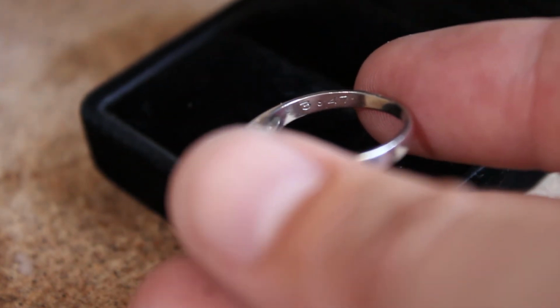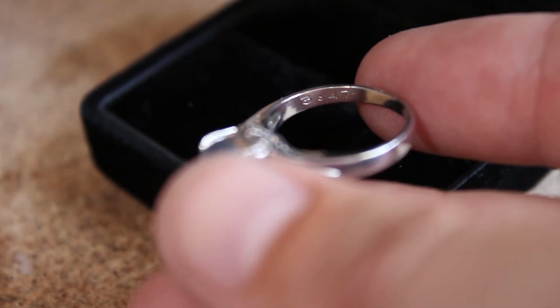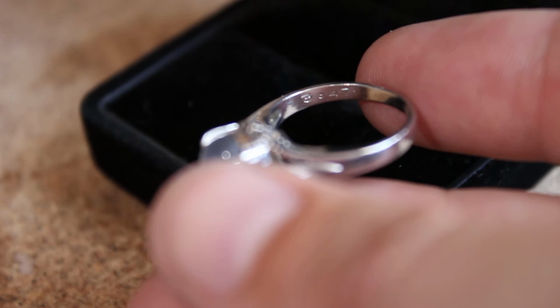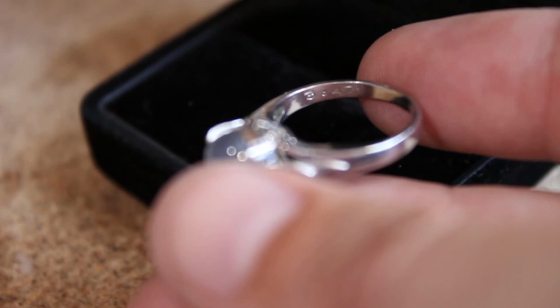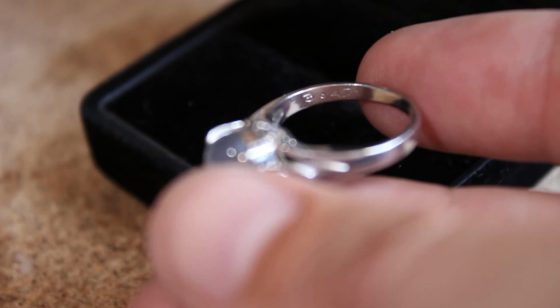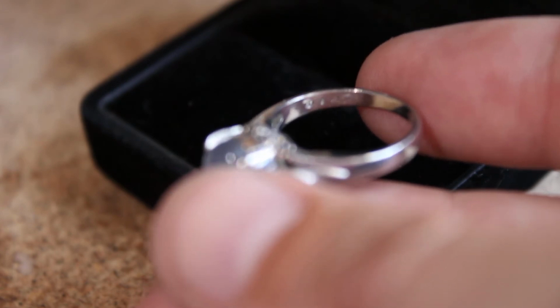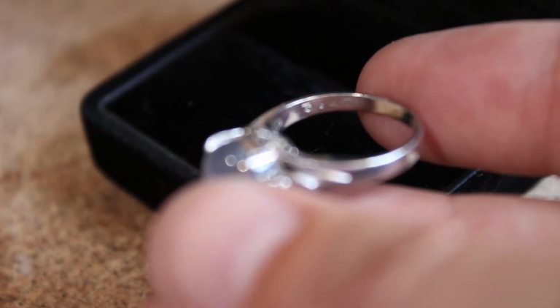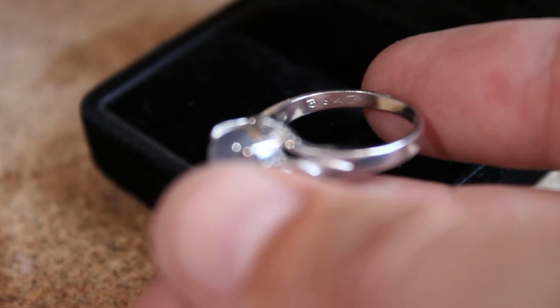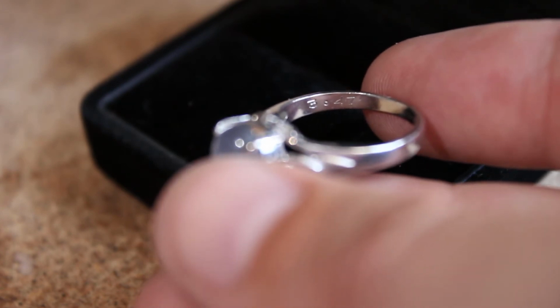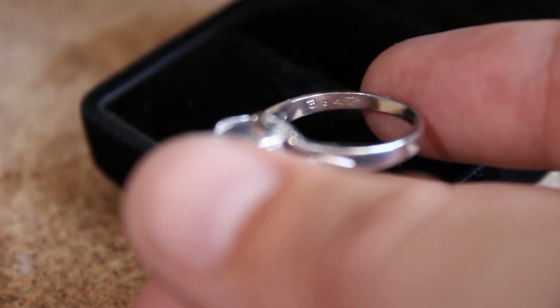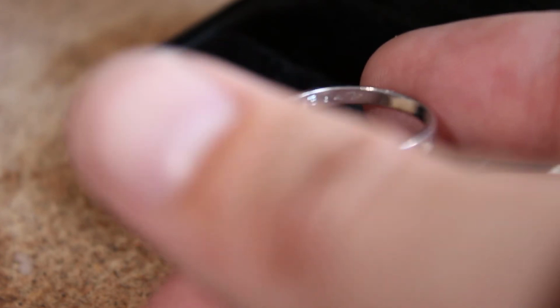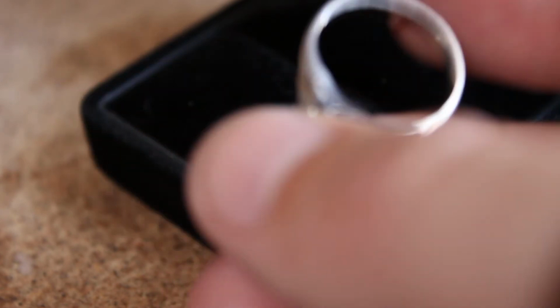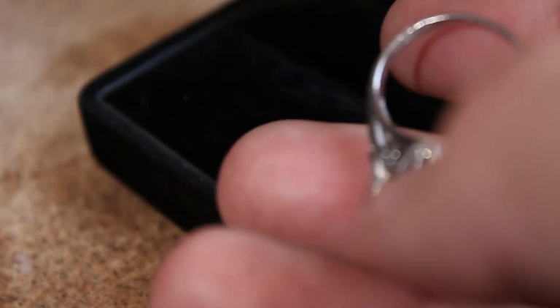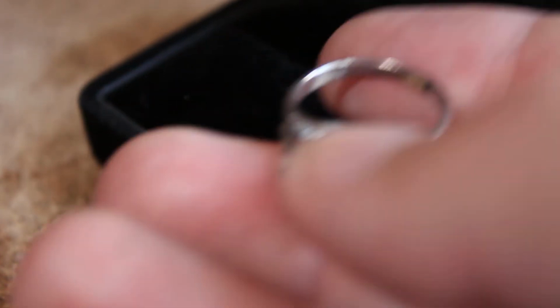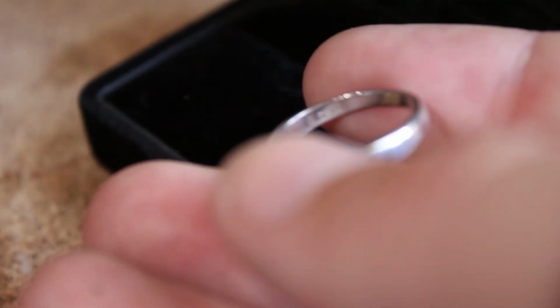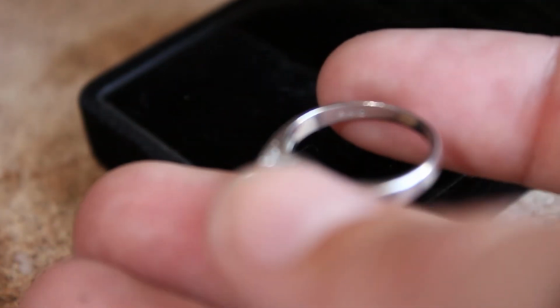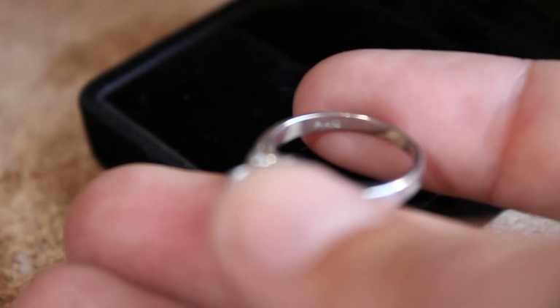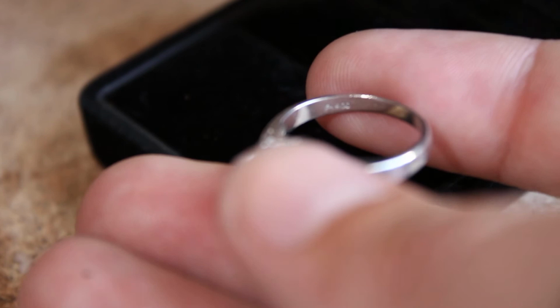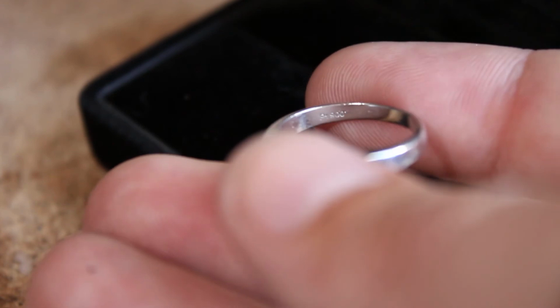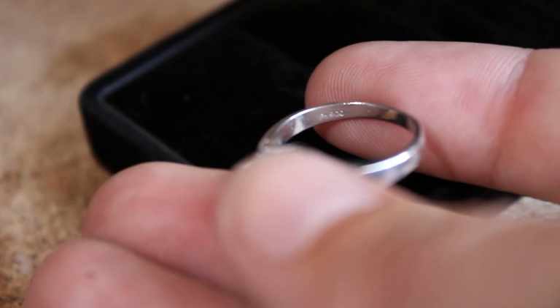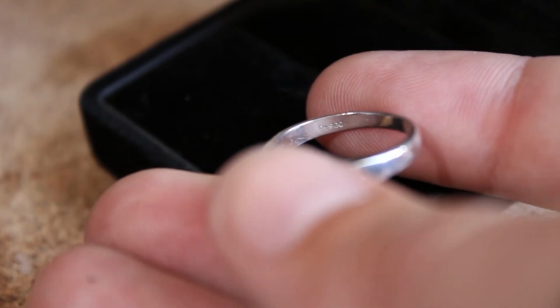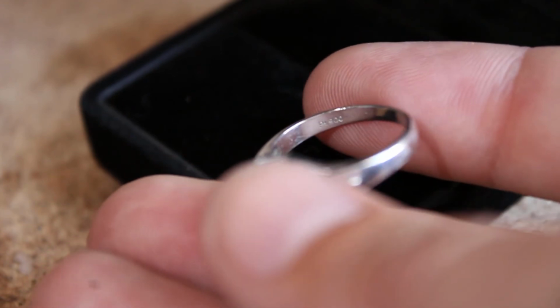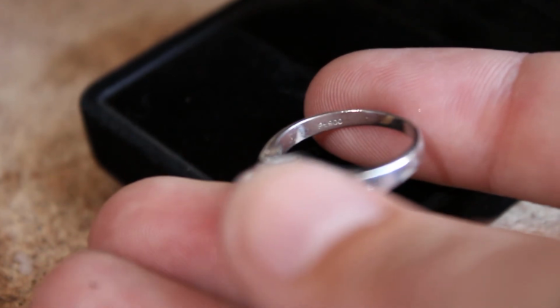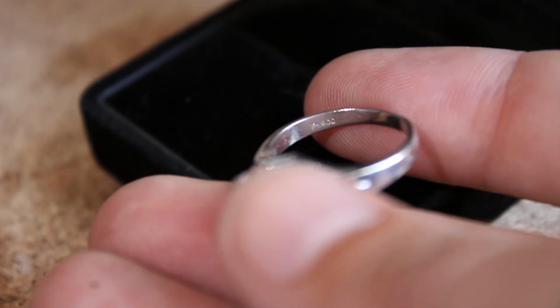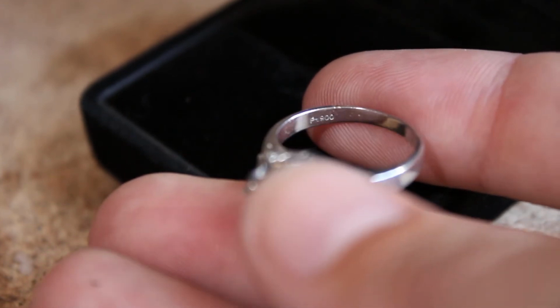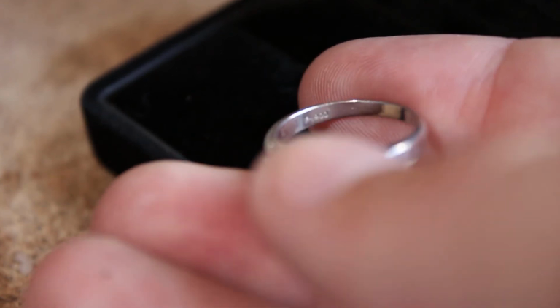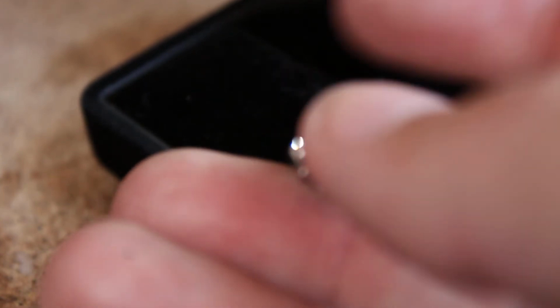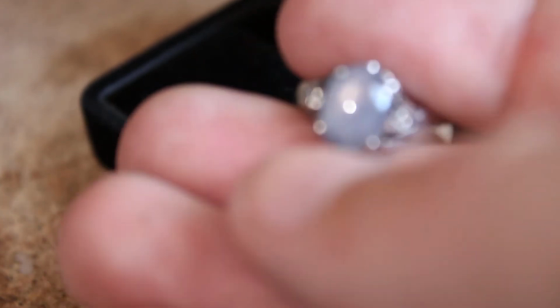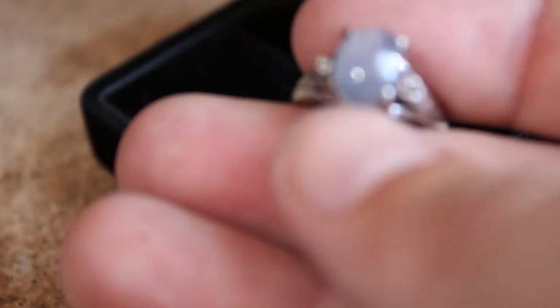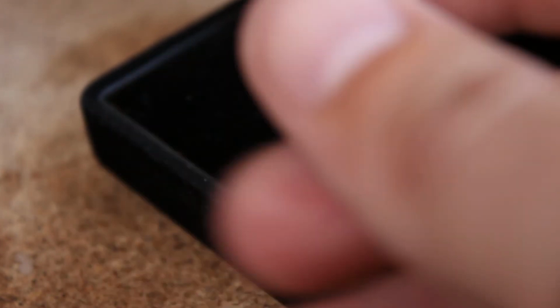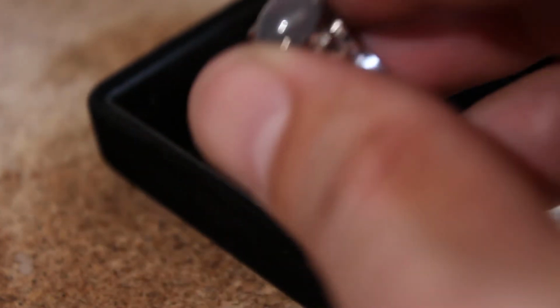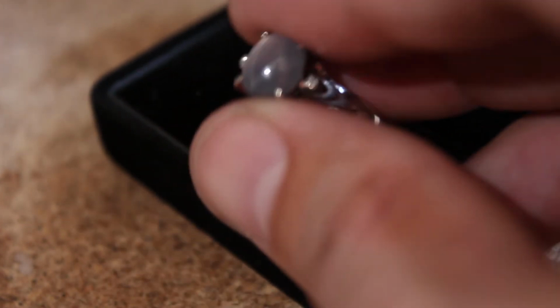It says 3.47, which is the carat weight of the sapphire. And then on the other side, it says PT900 — that's 900 per thousand parts of platinum.